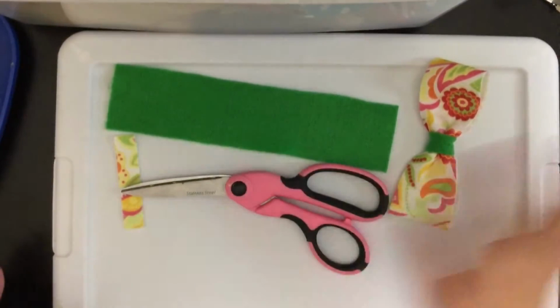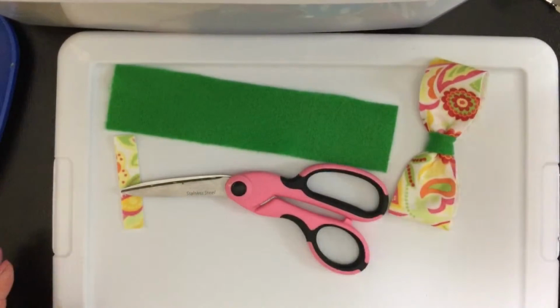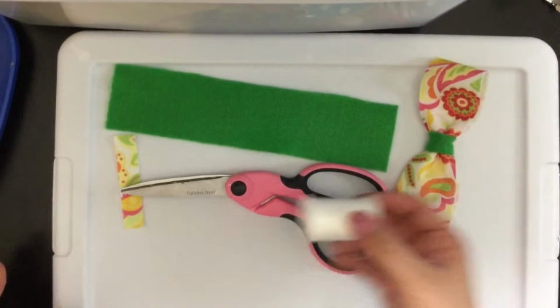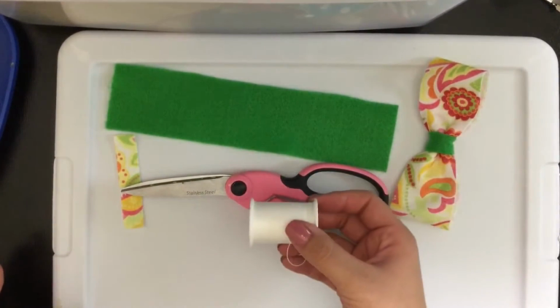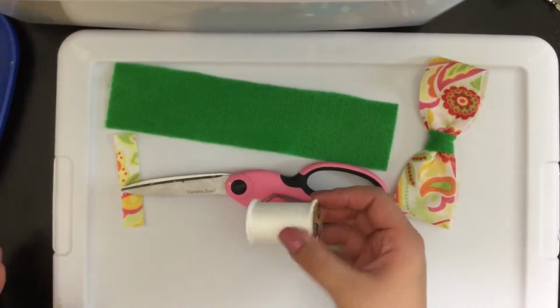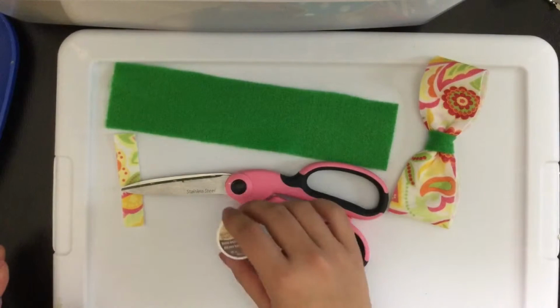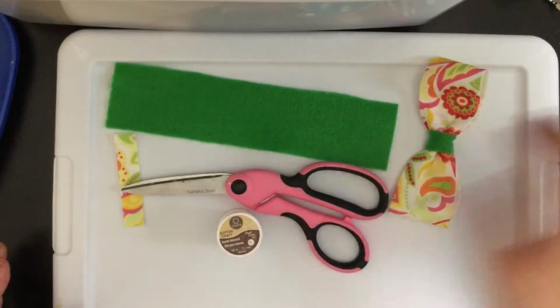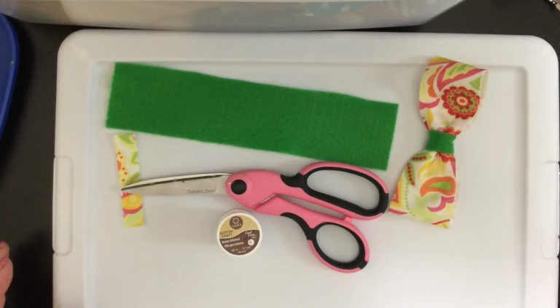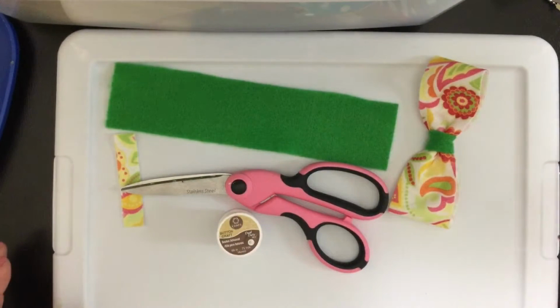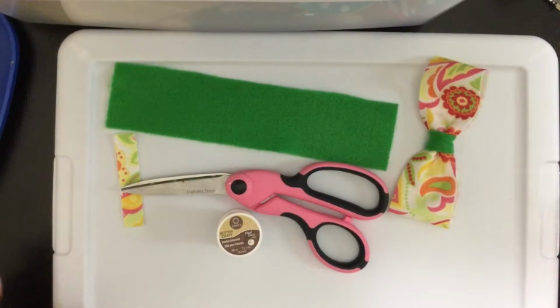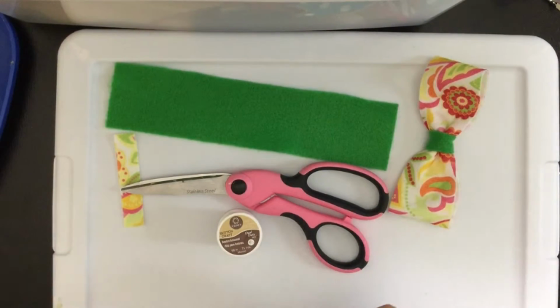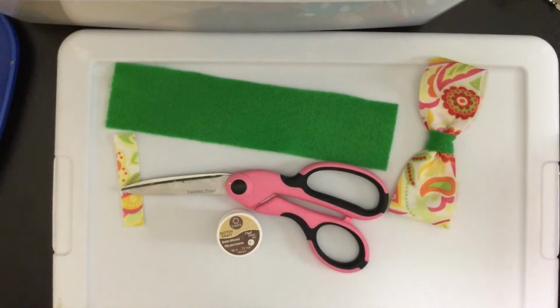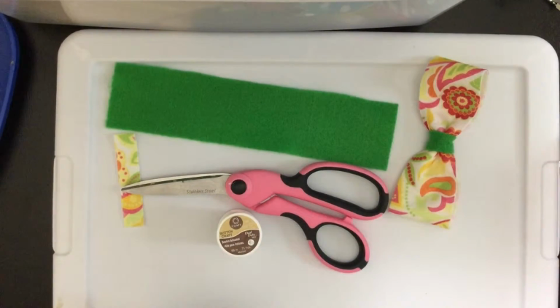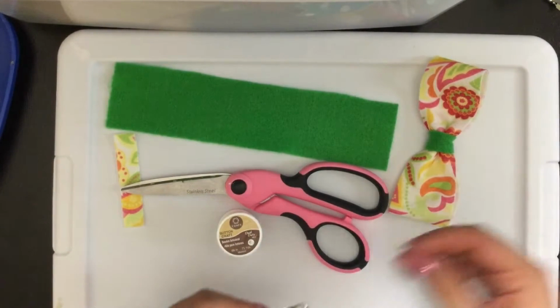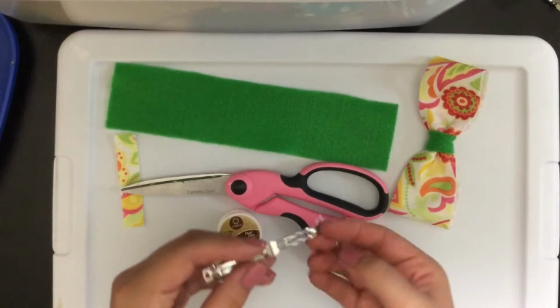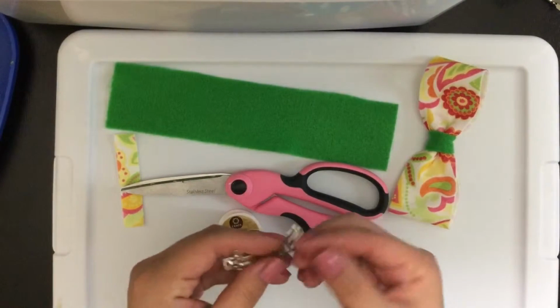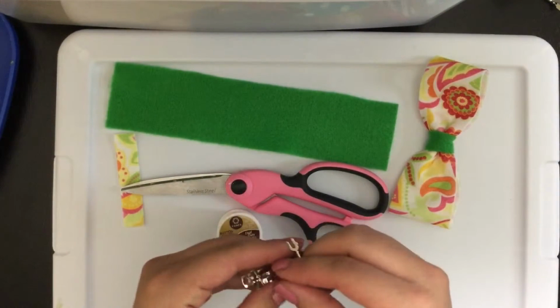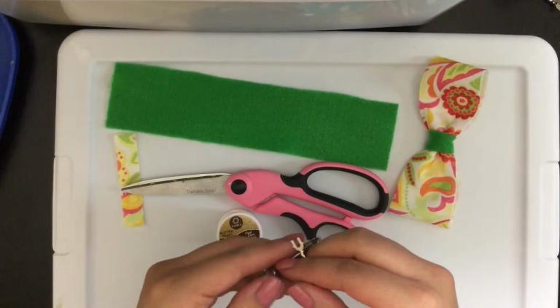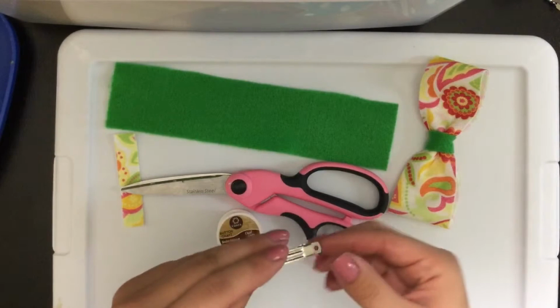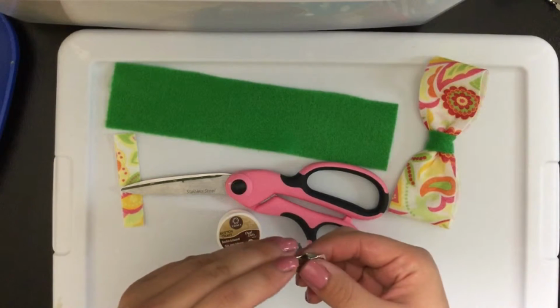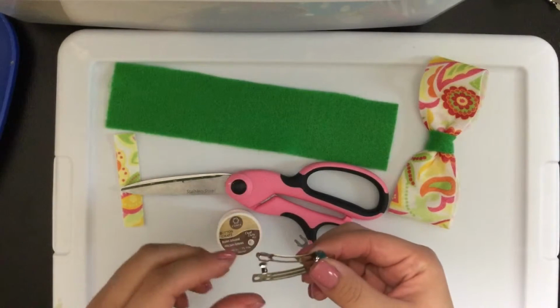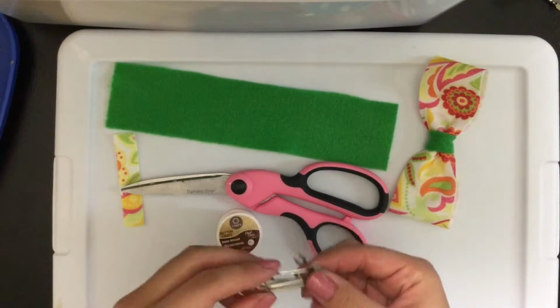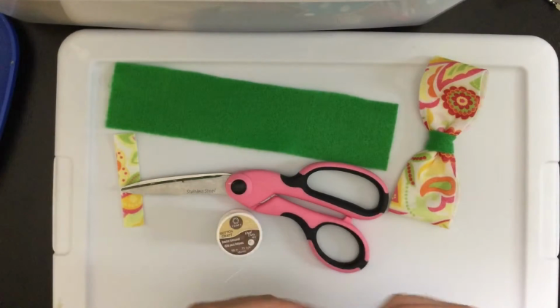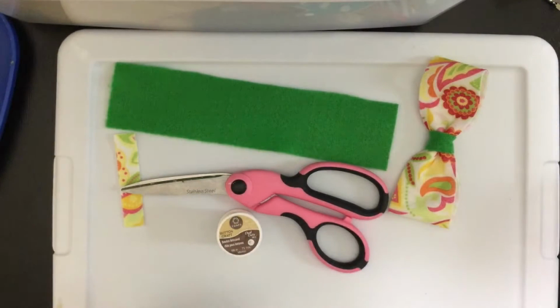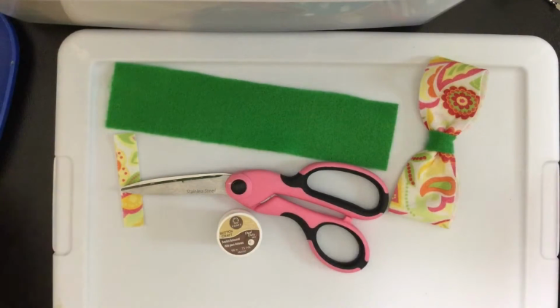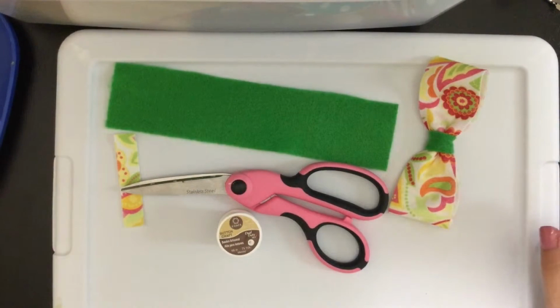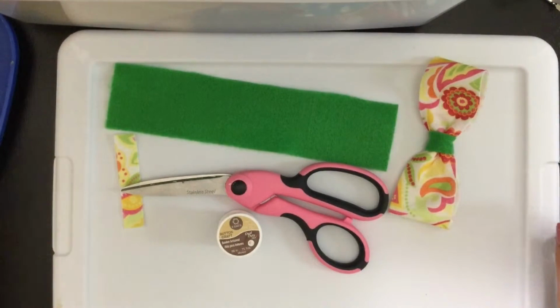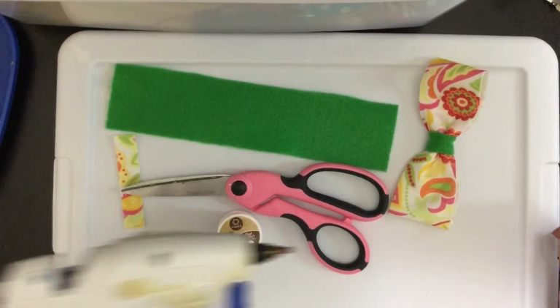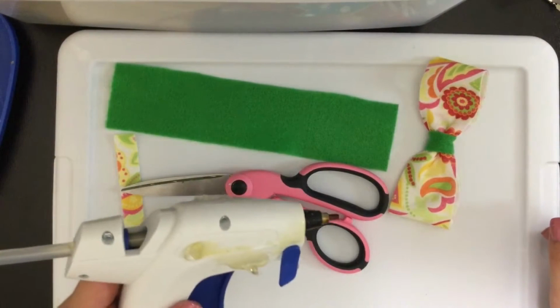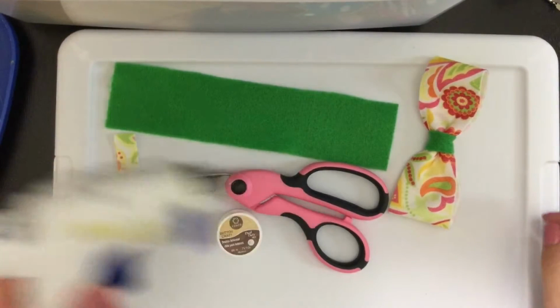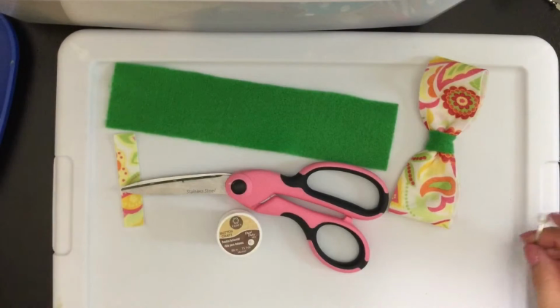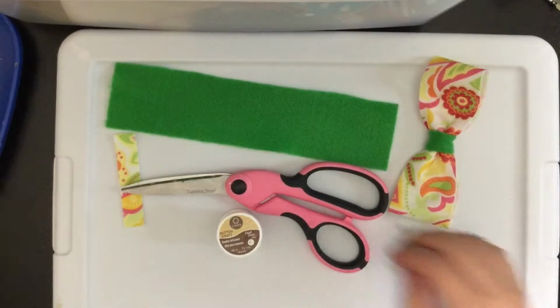You'll also need your scissors and embroidery thread. Today I'll be using a French barrette and I've removed the middle piece. And your glue gun. Let's get started!